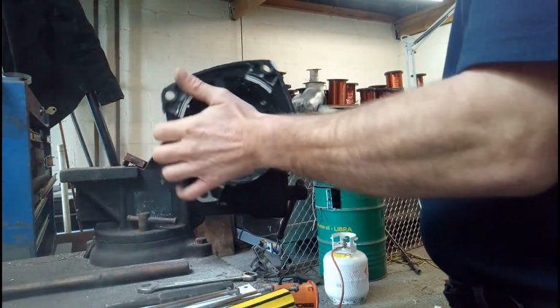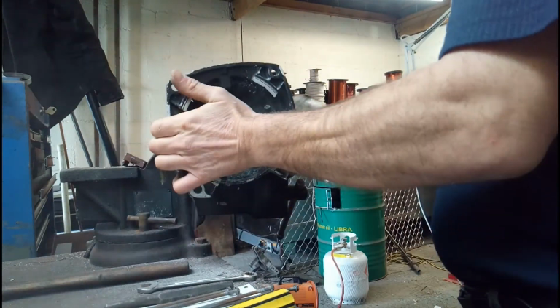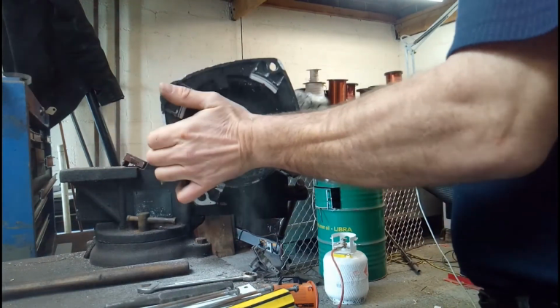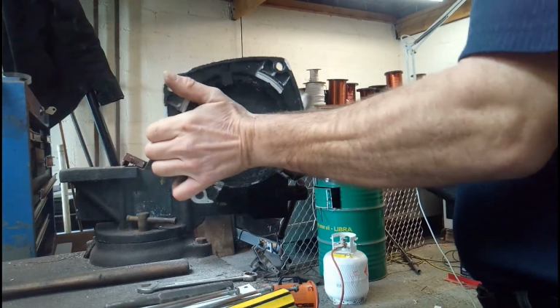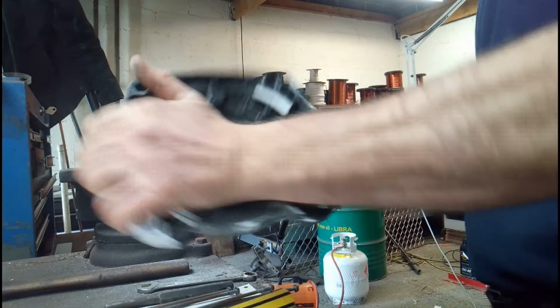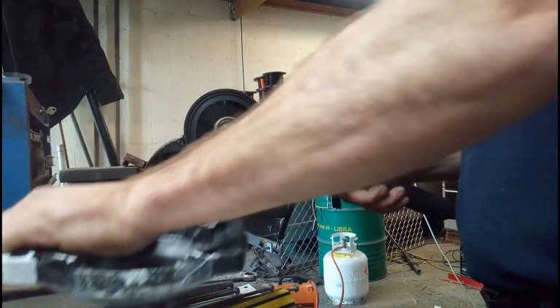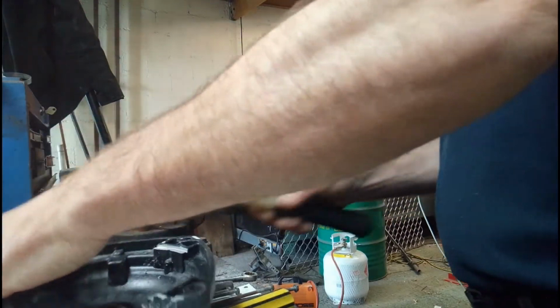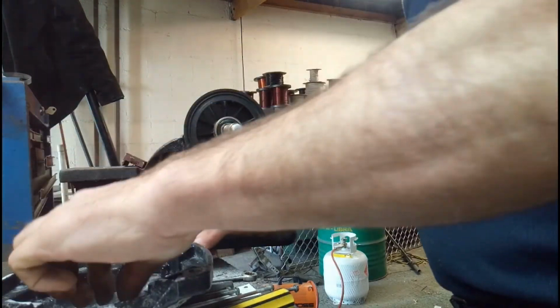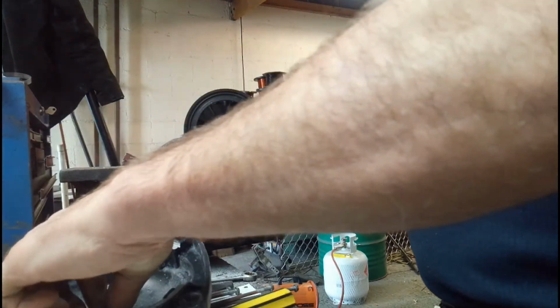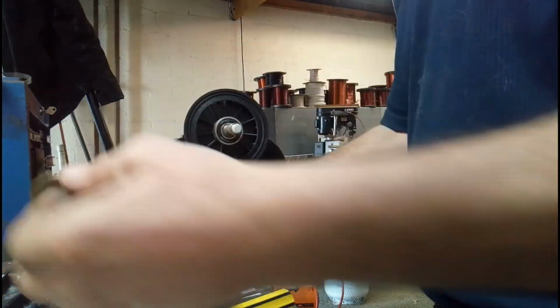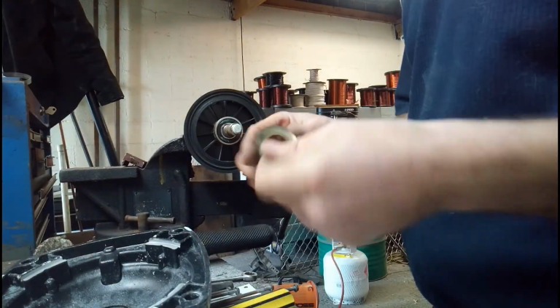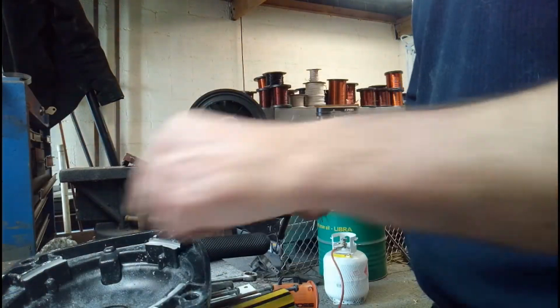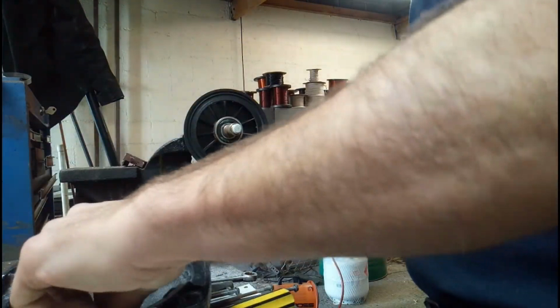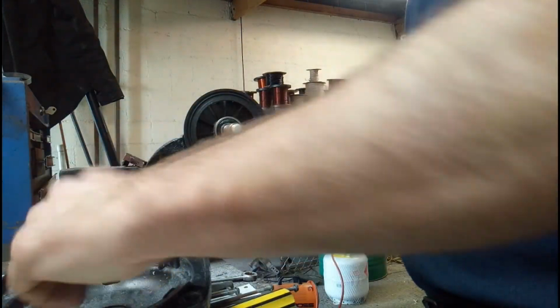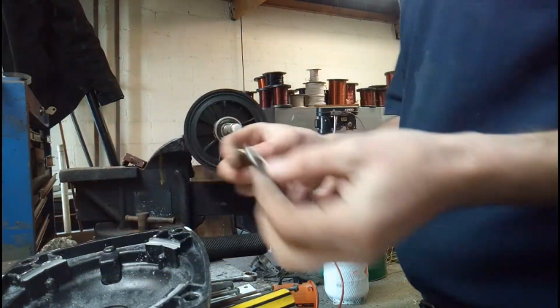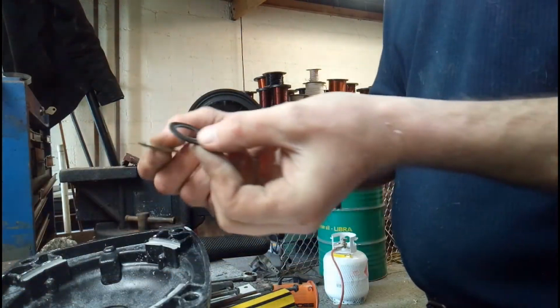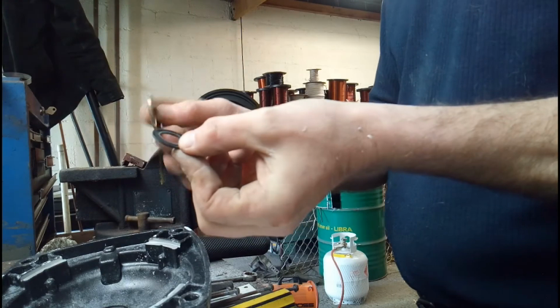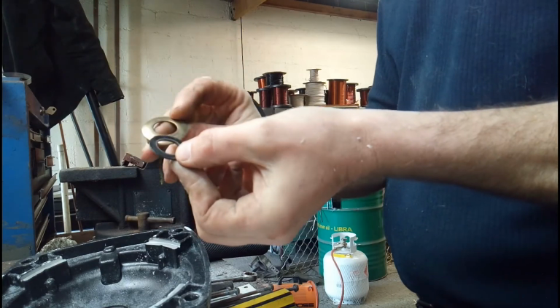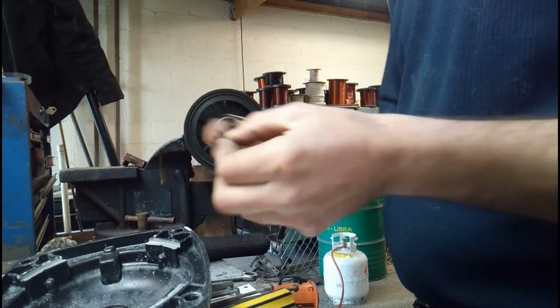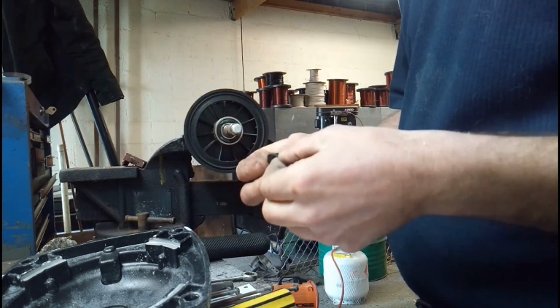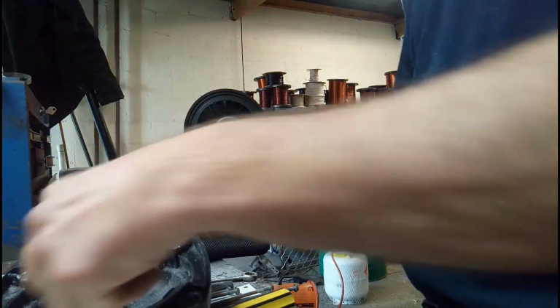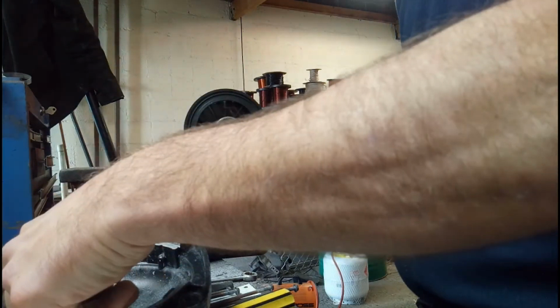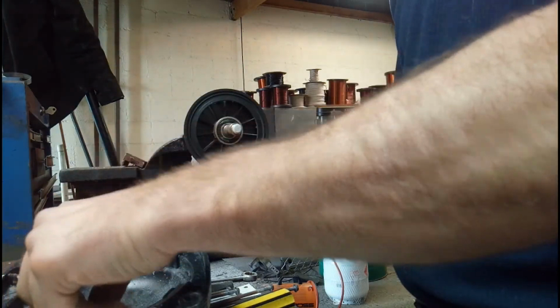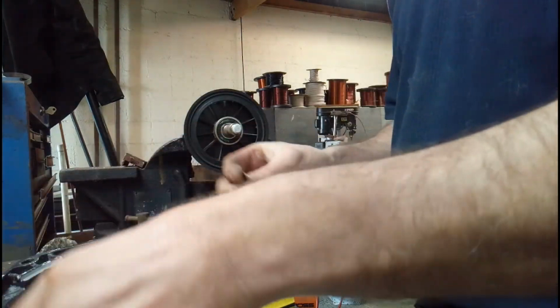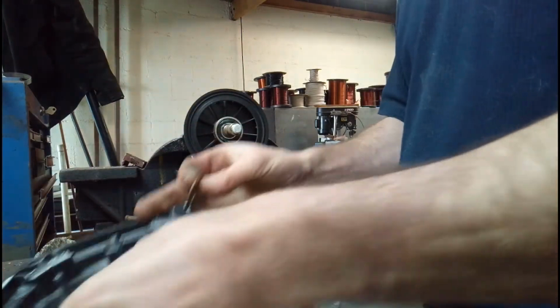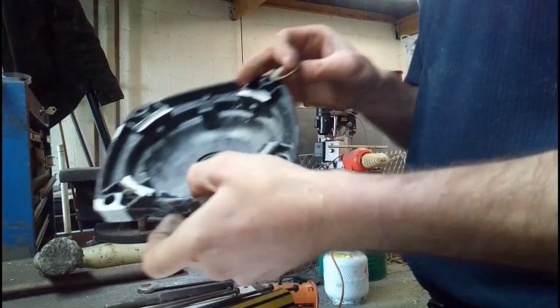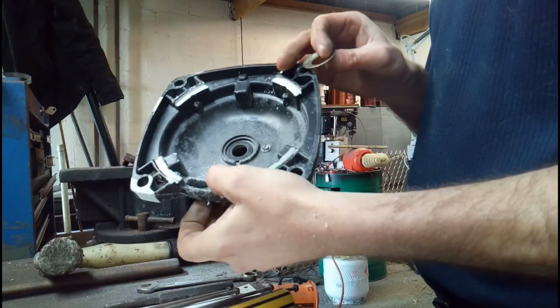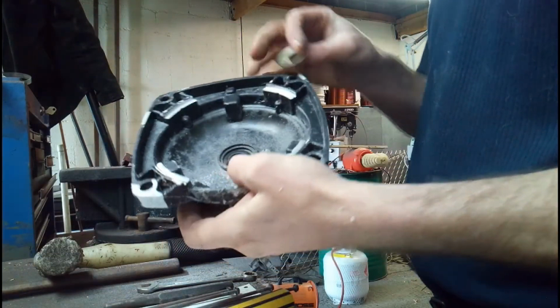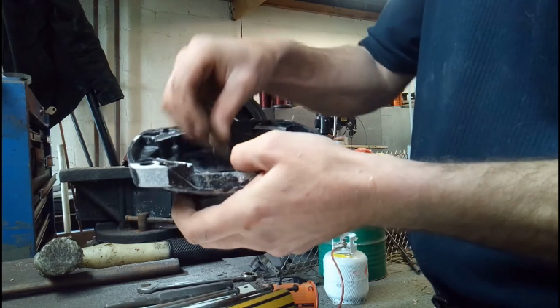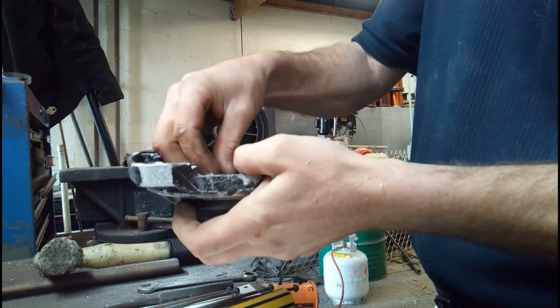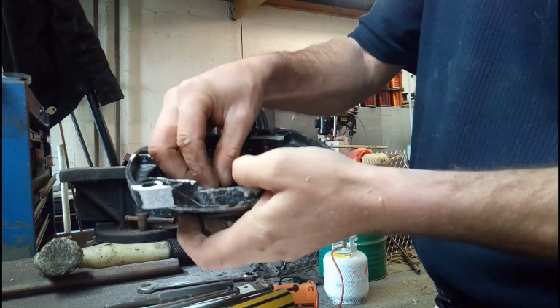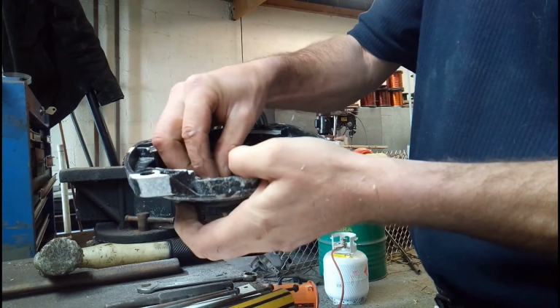These types of stay-right pumps actually have another slinger. As you'll see, sometimes they do pop out. They're just a tolerance fit and it's just a matter of pressing them back in again.